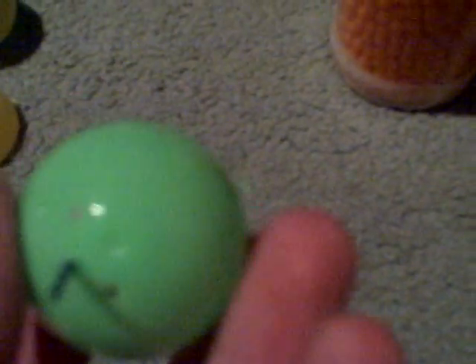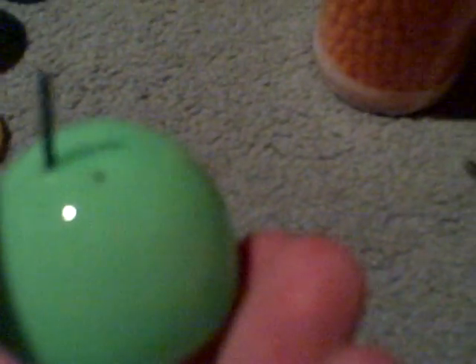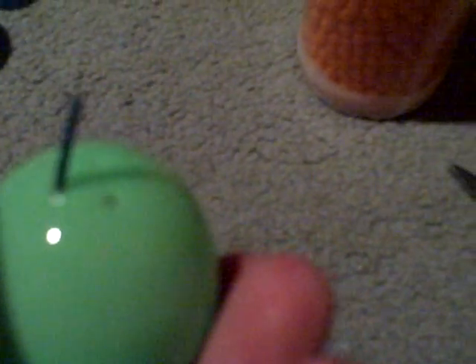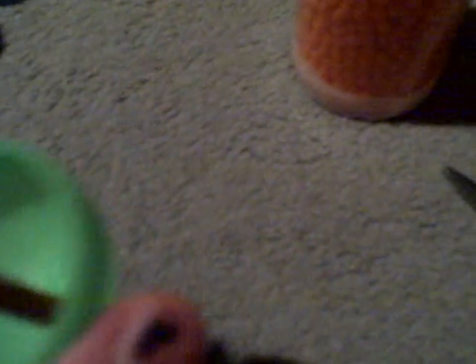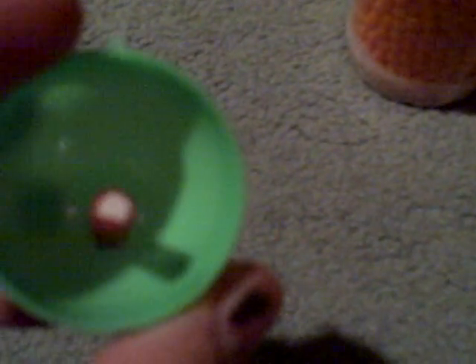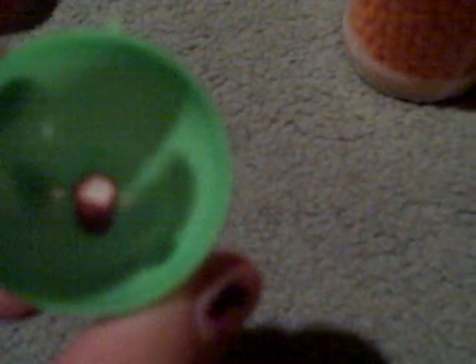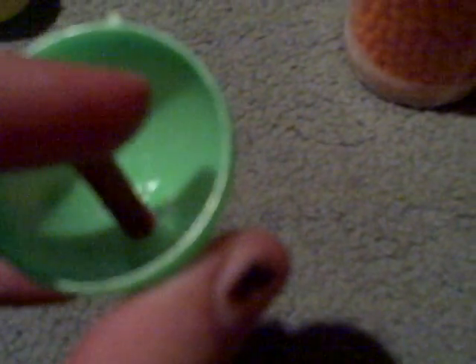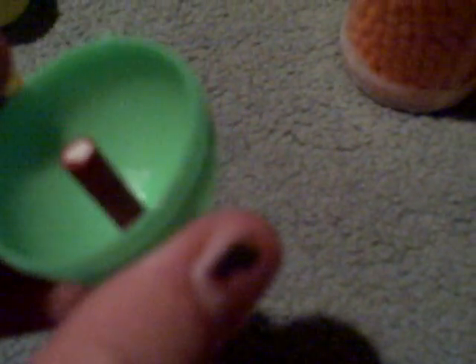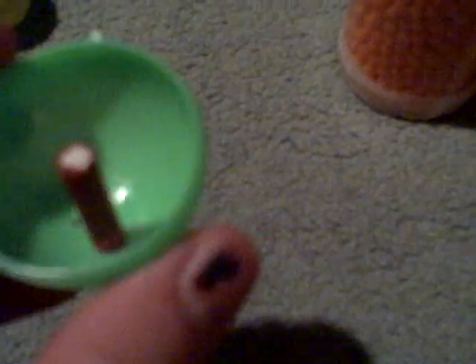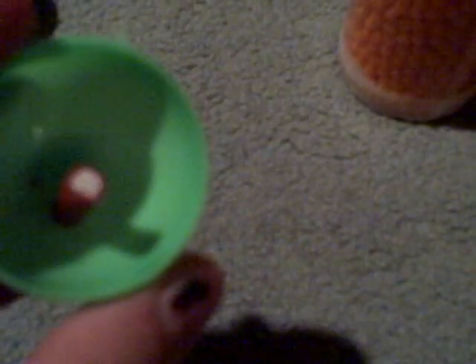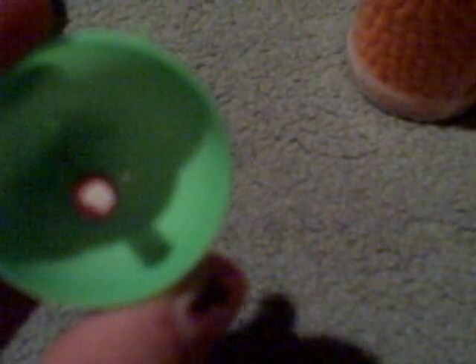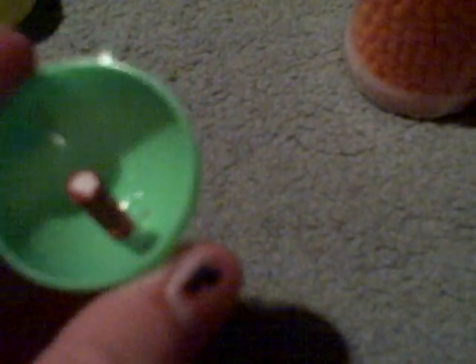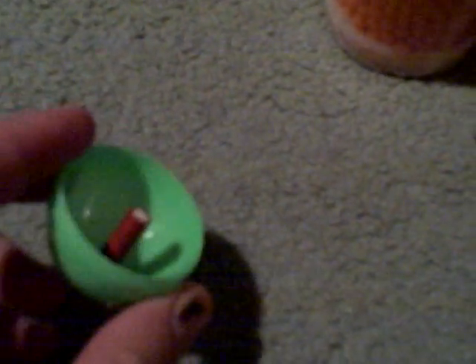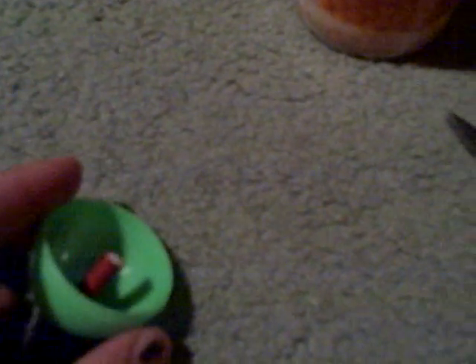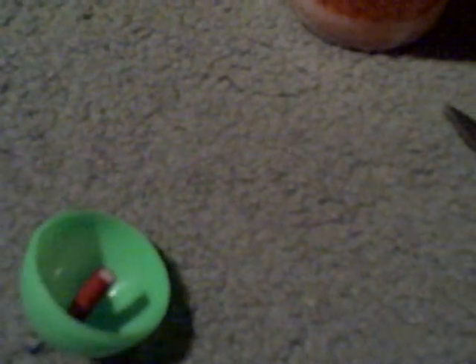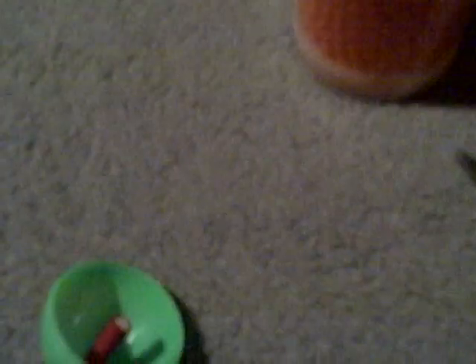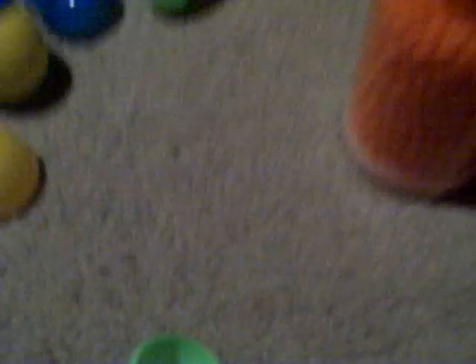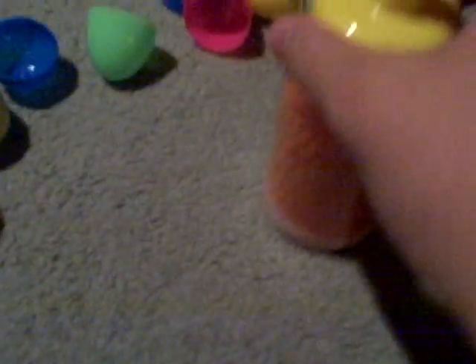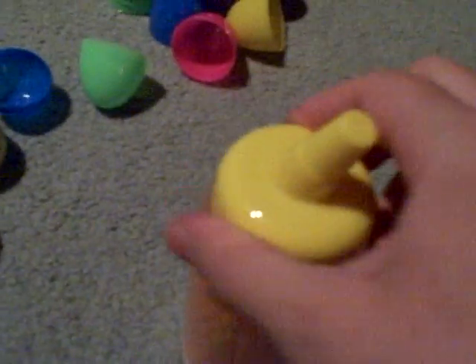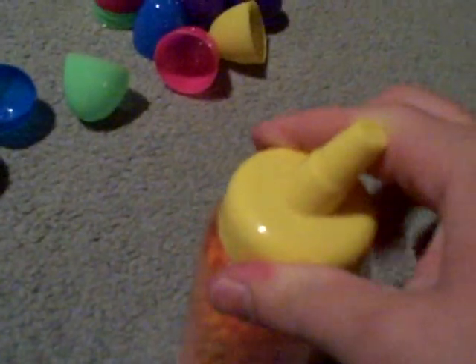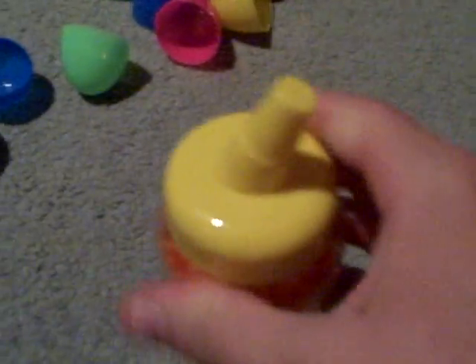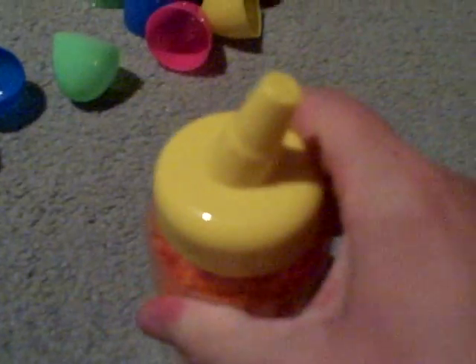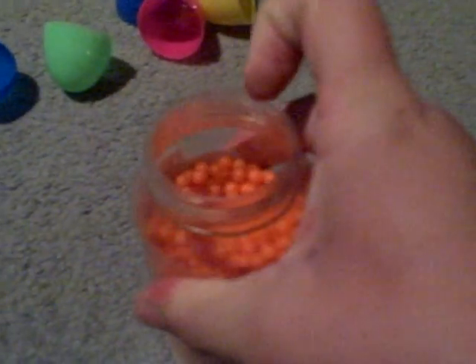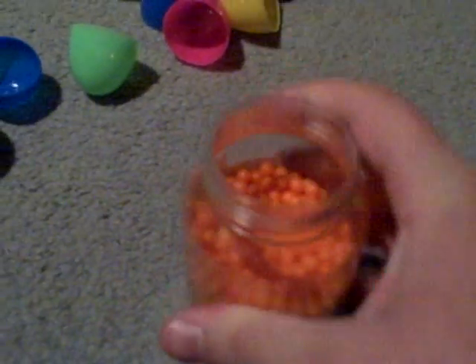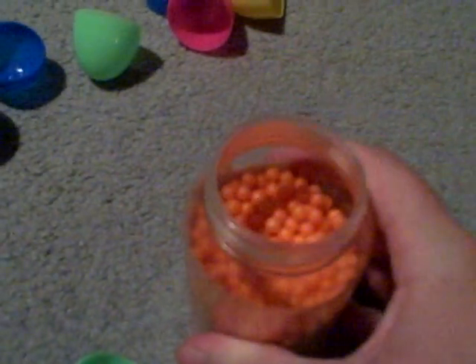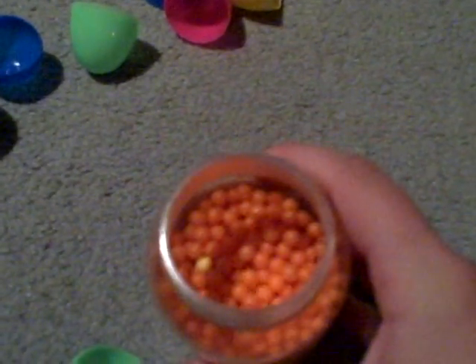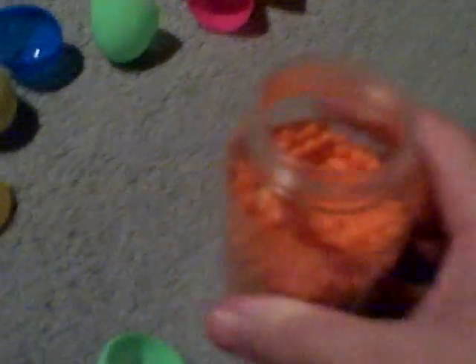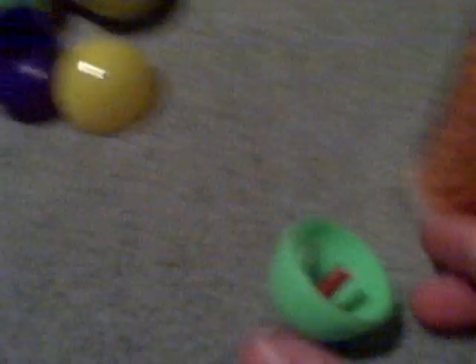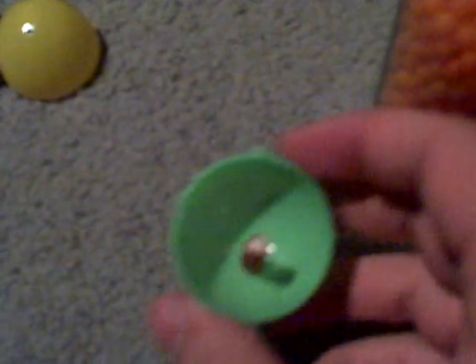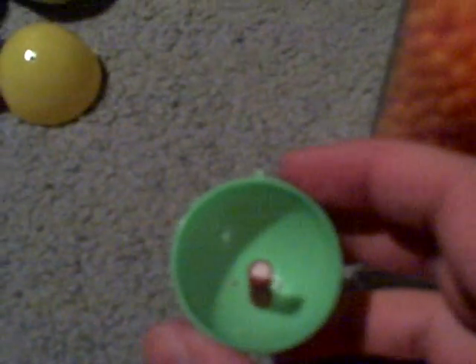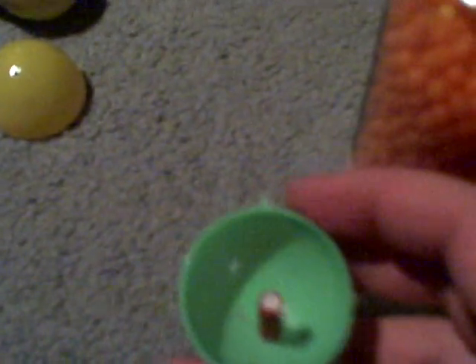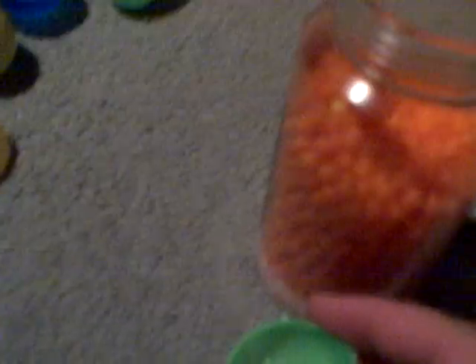Now you can see the wick is through the hole, and the firecracker is on the inside of the Easter egg. That's good. Now you're going to want to take your airsoft BBs, open them up, and pour some of them in.